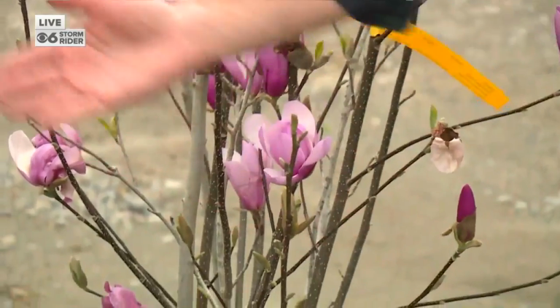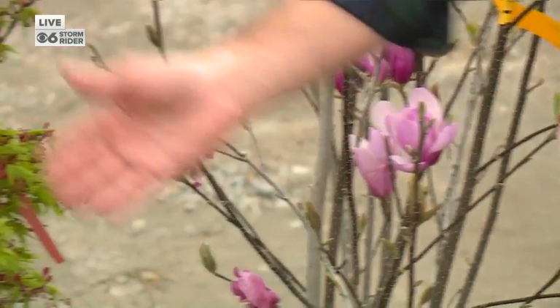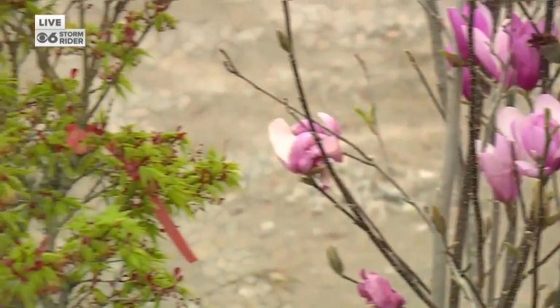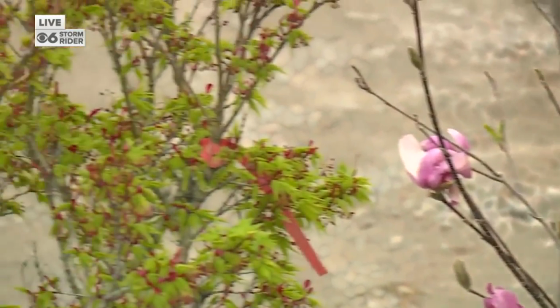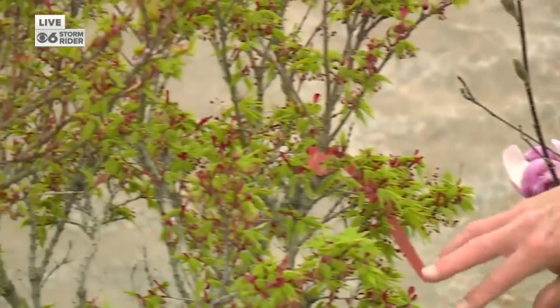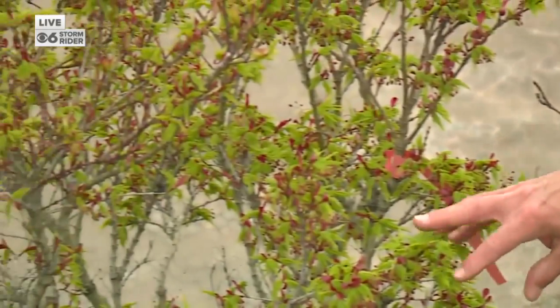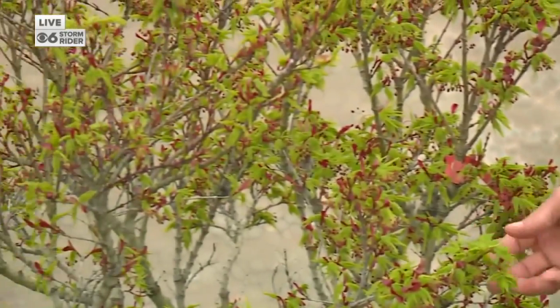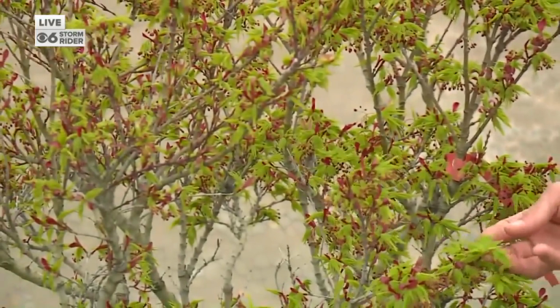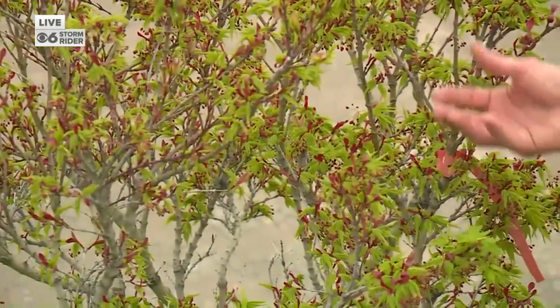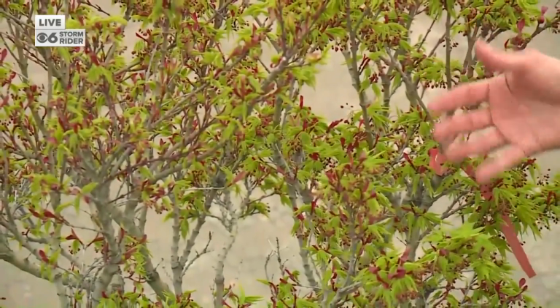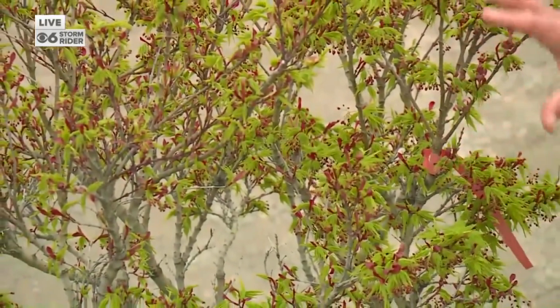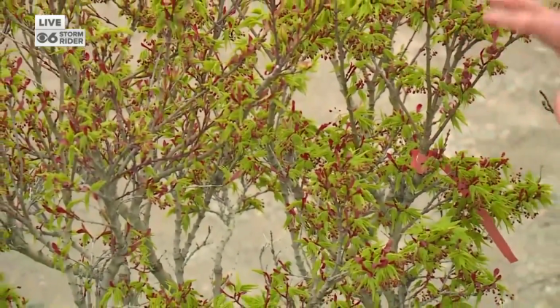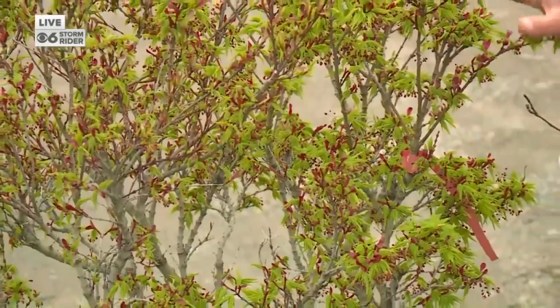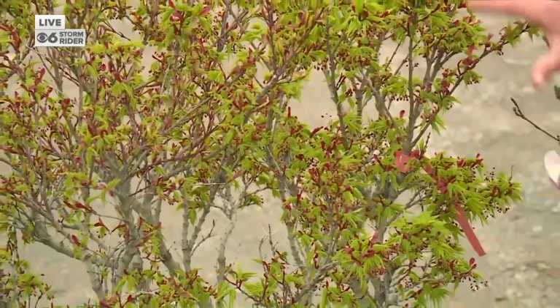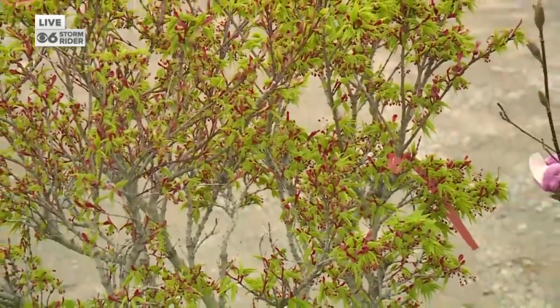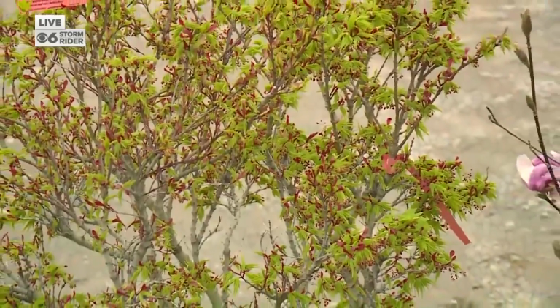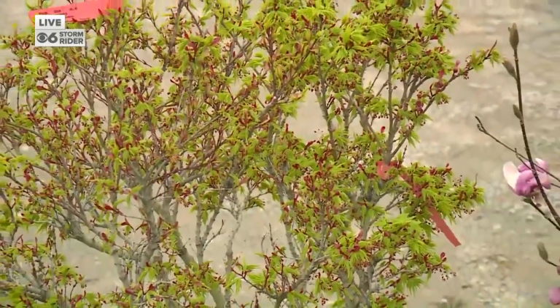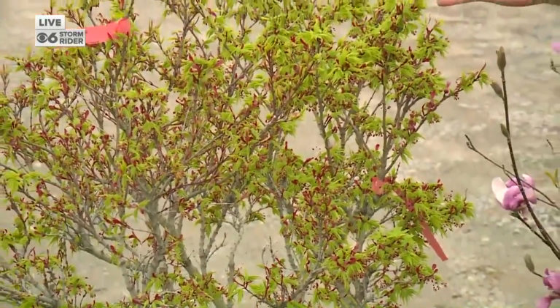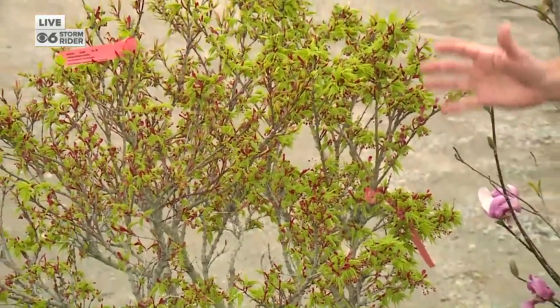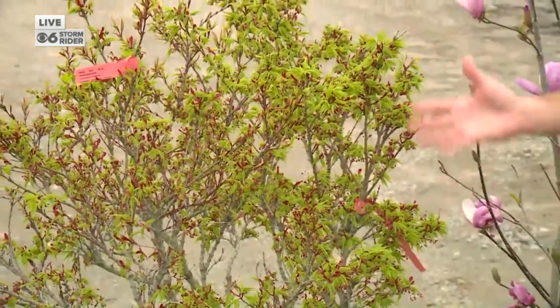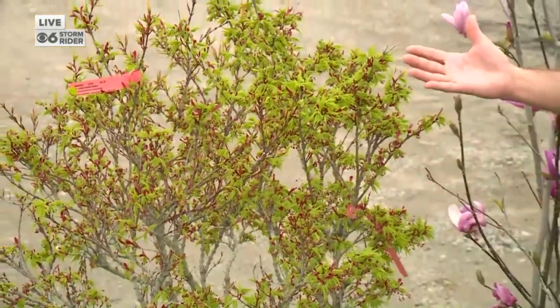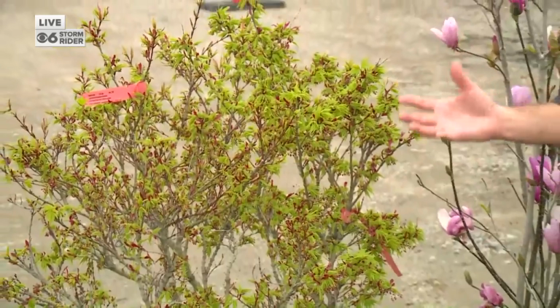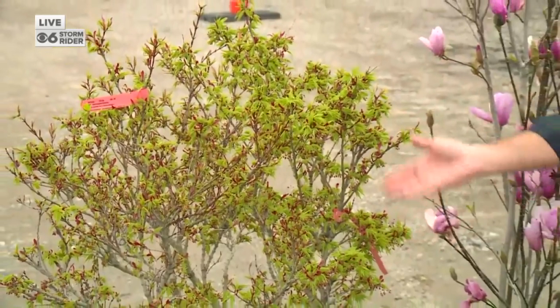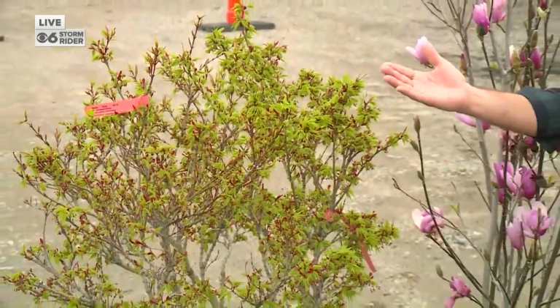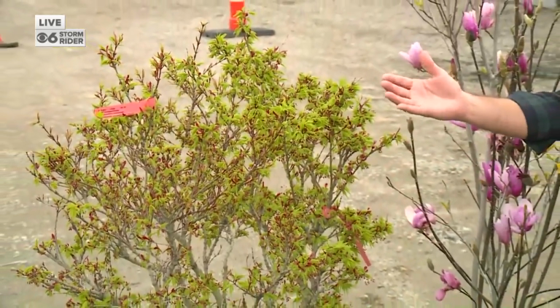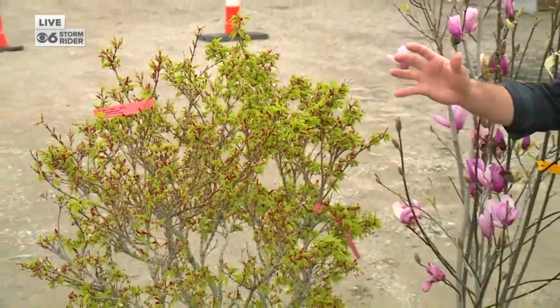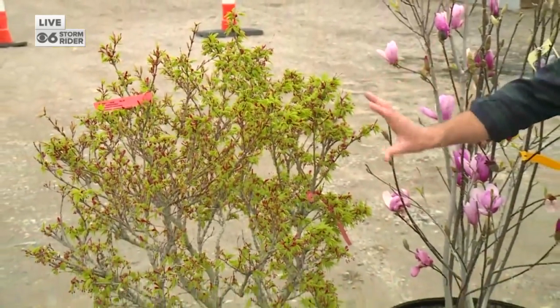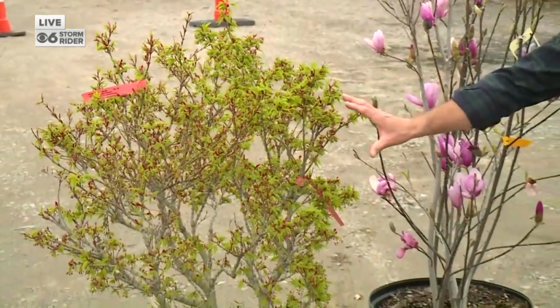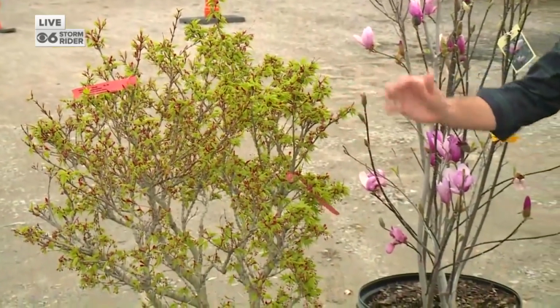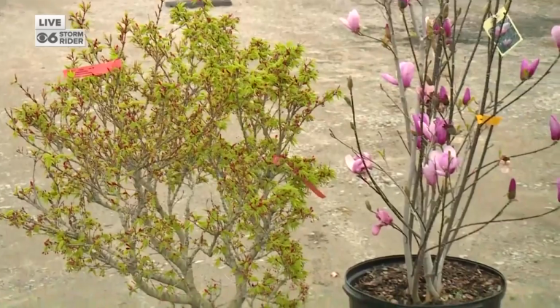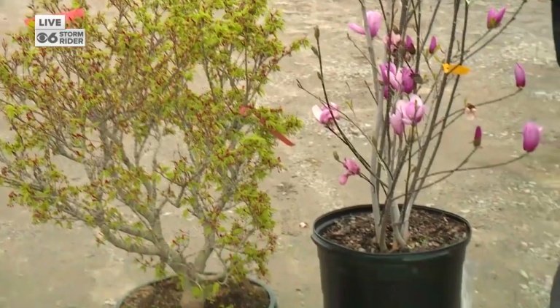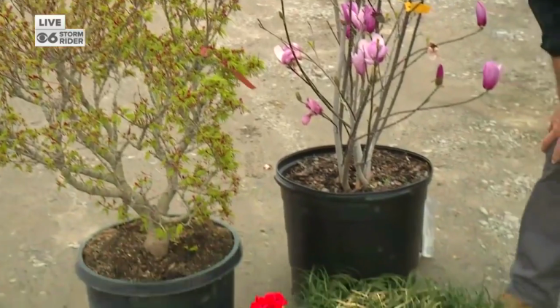Something like this Japanese Maple has really tender new leaves that have come out. If it's small enough, you want to try to cover it up, but a lot of them are too big to cover up and that's just something you have to live with. Hopefully it makes it through the freeze — it's an expensive plant though, three to $400 for something like that.